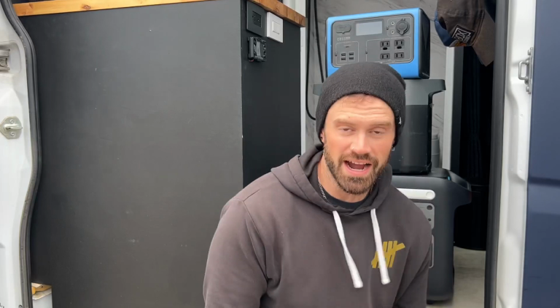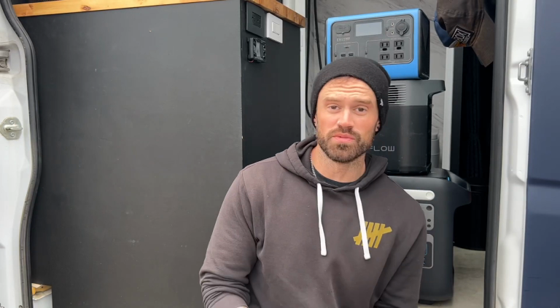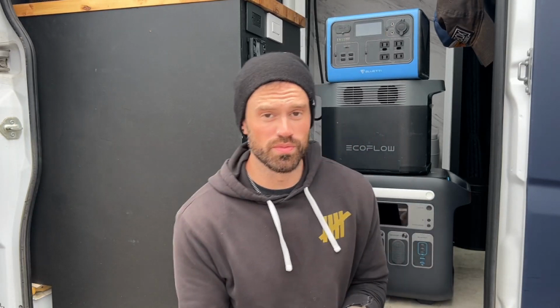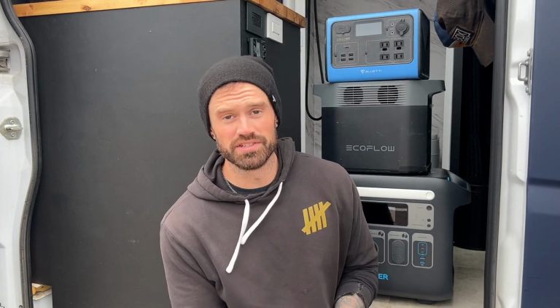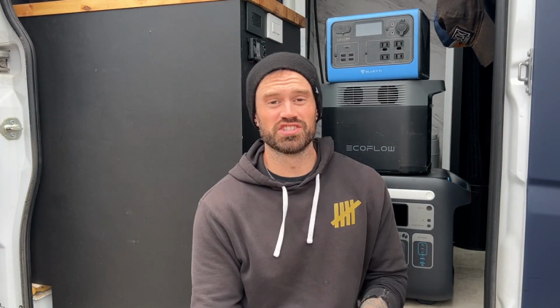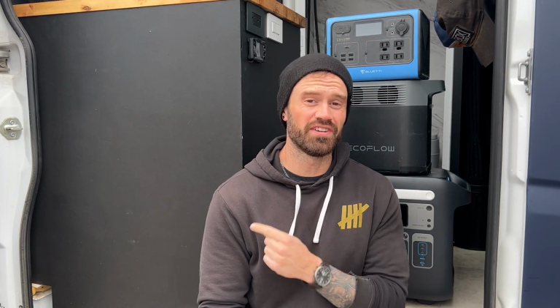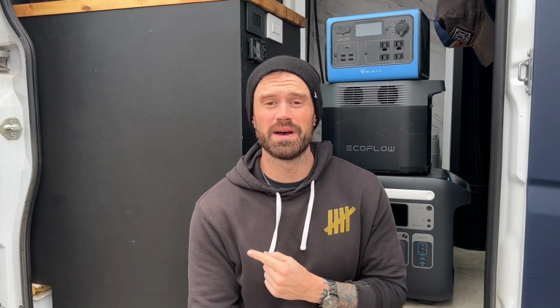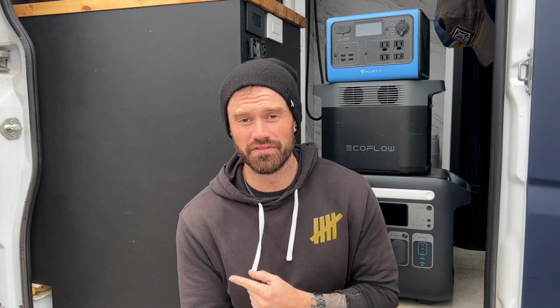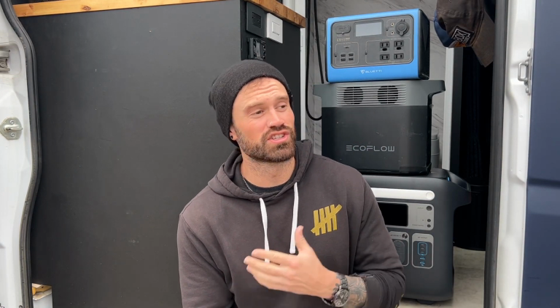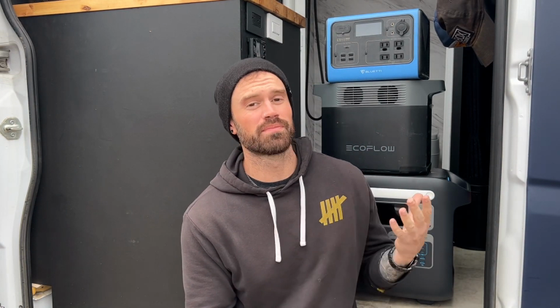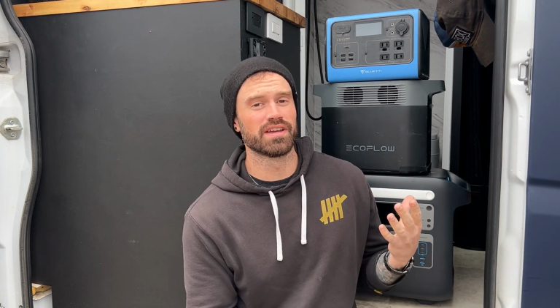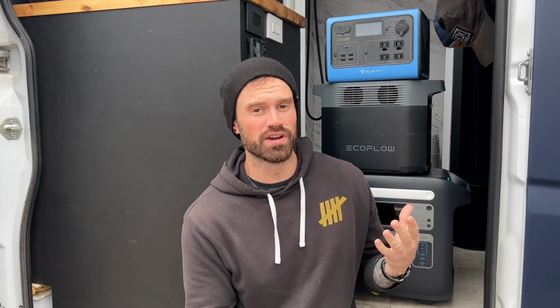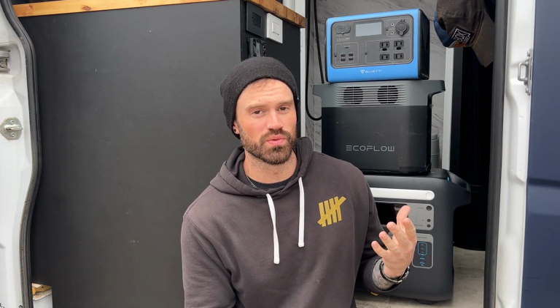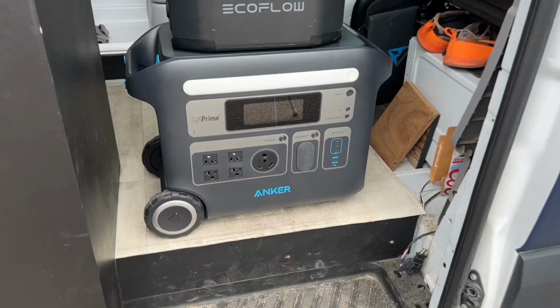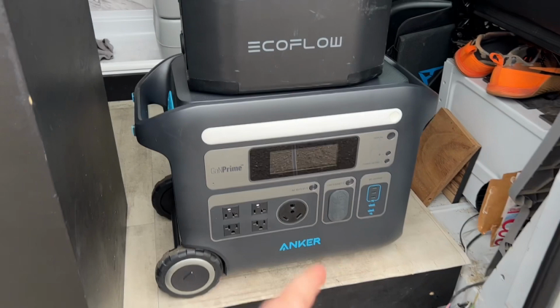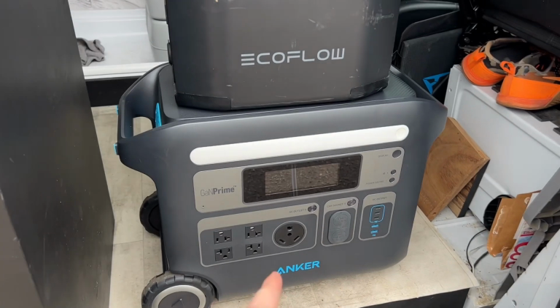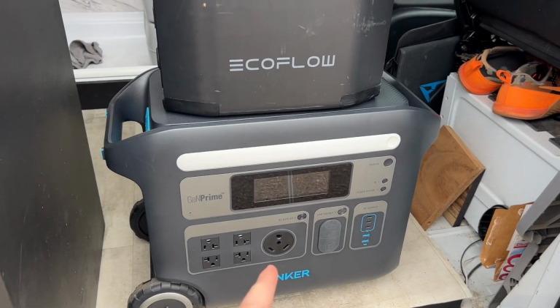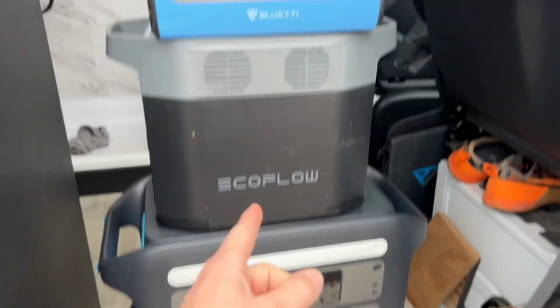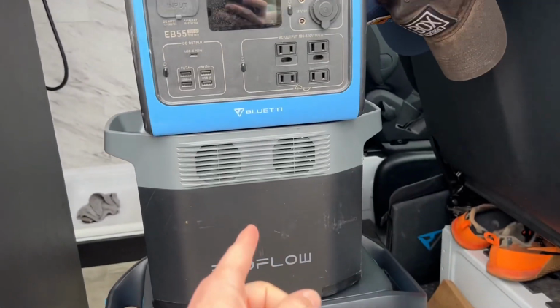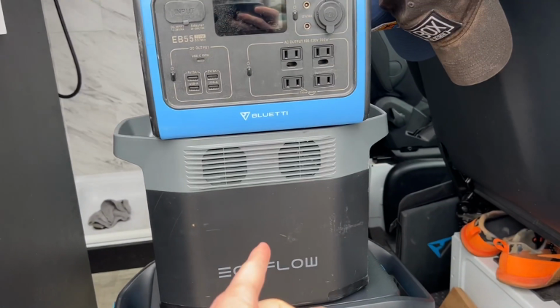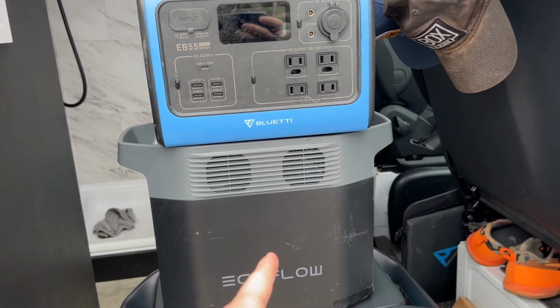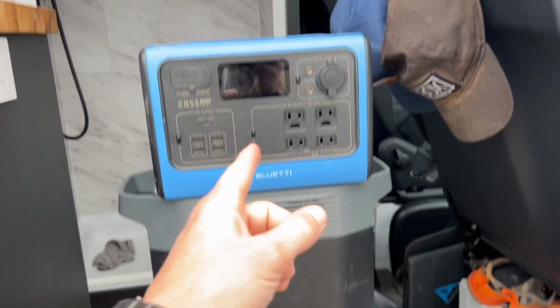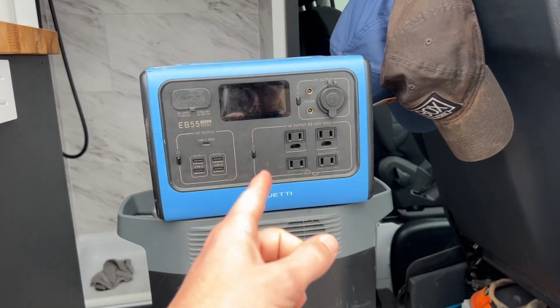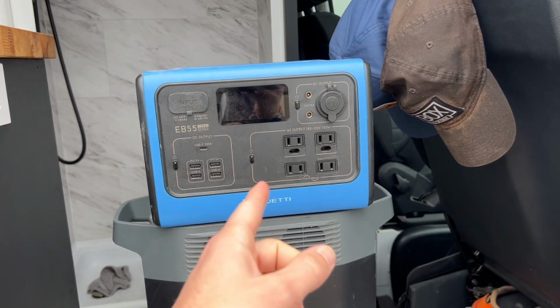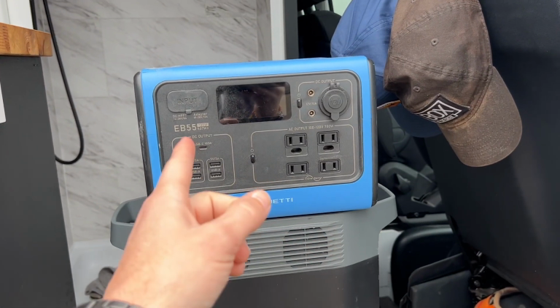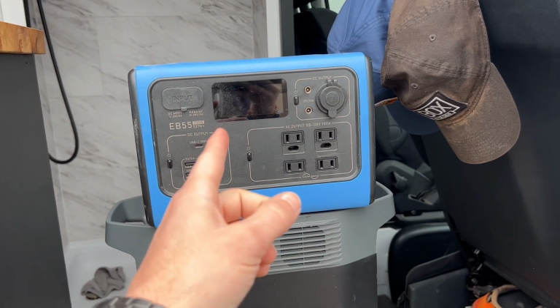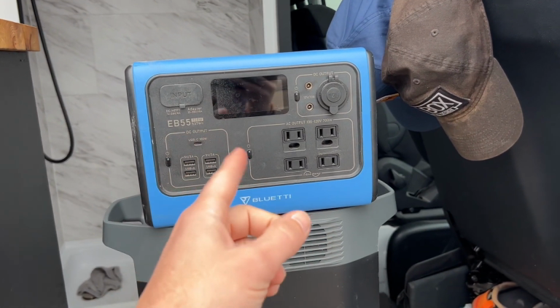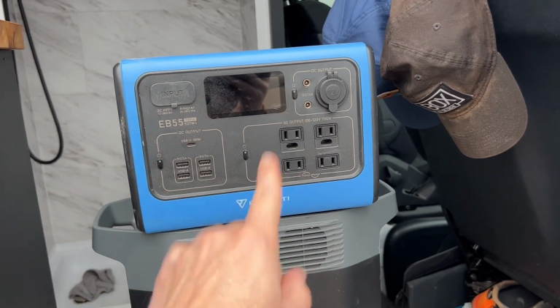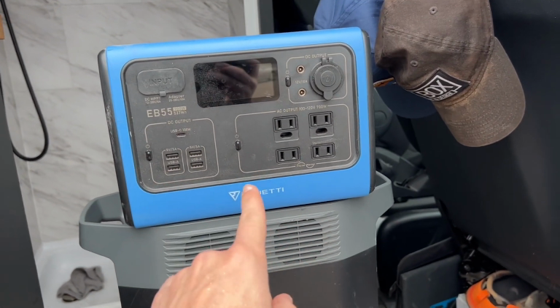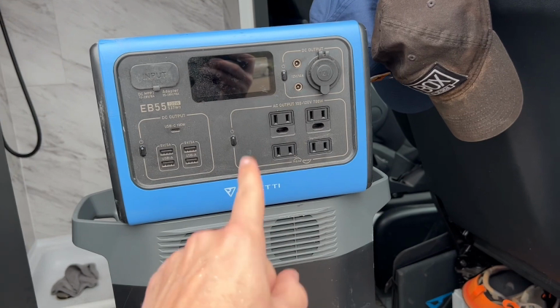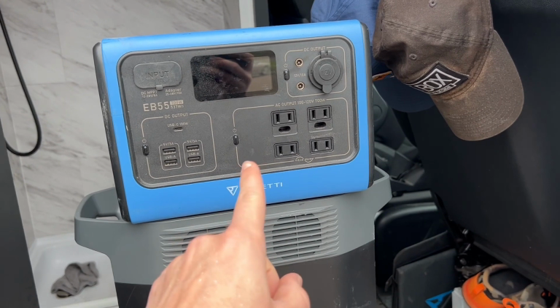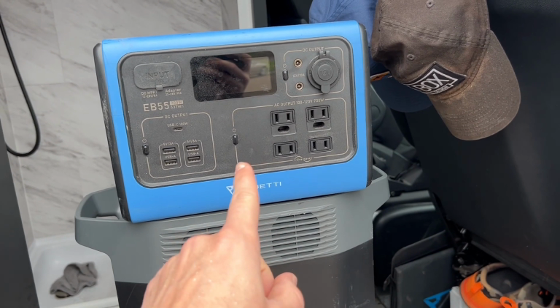I have too many portable power stations that fit in the back of the van, so I'm going to be giving one of these away. I have the Anker 767, the EcoFlow Delta II, and the Bluetti EB55 — which is the one I'm going to be giving away.